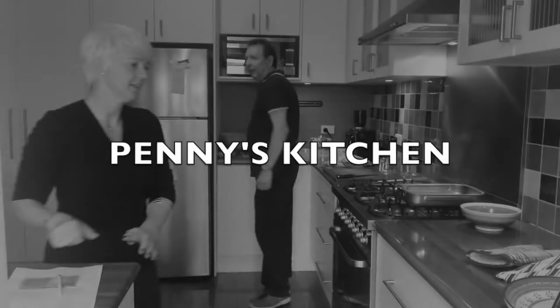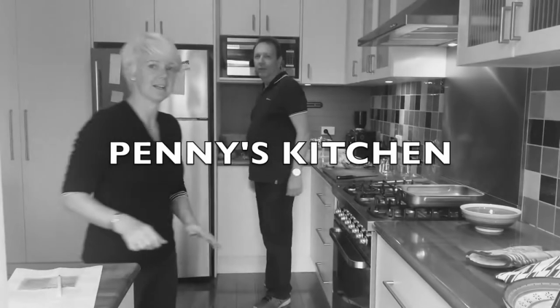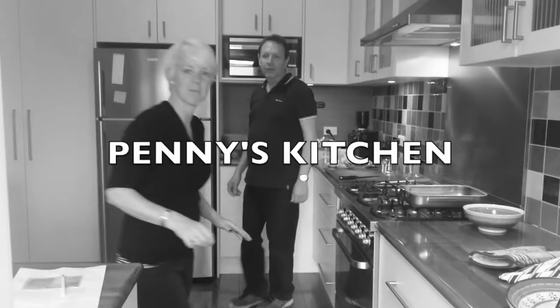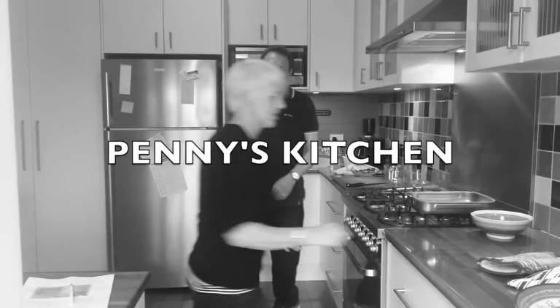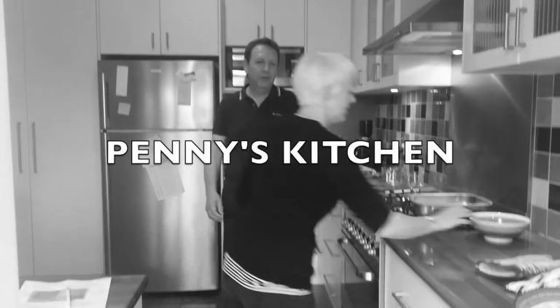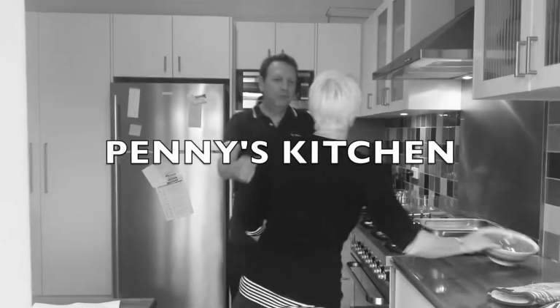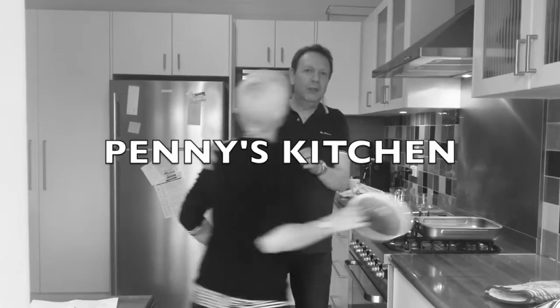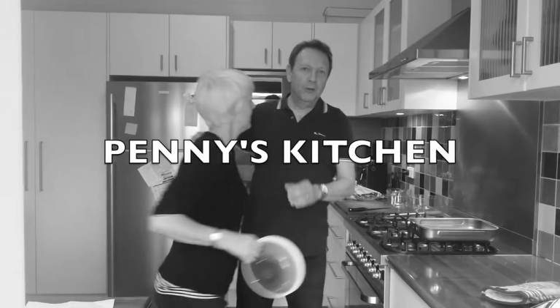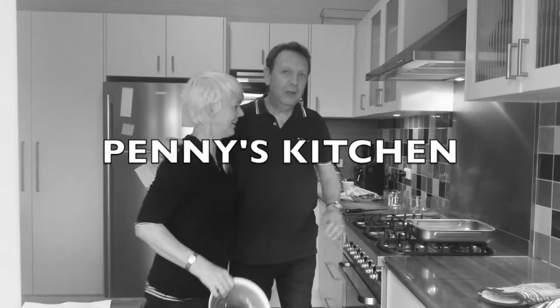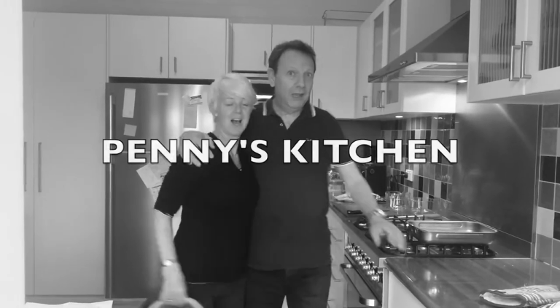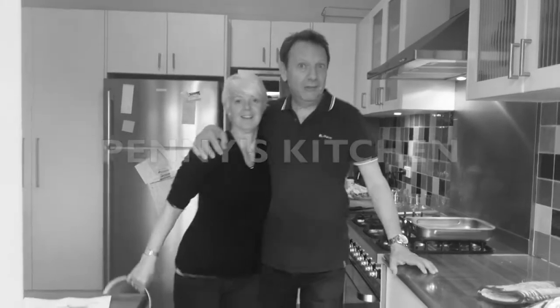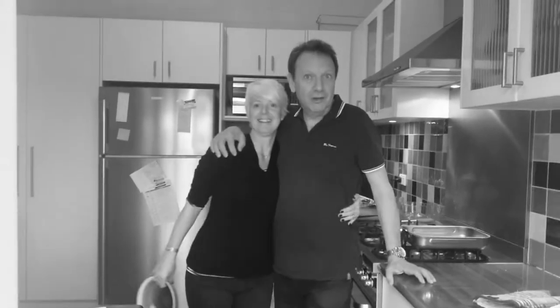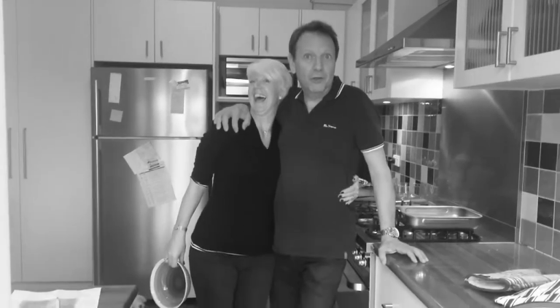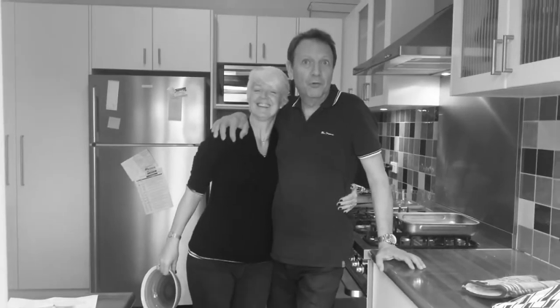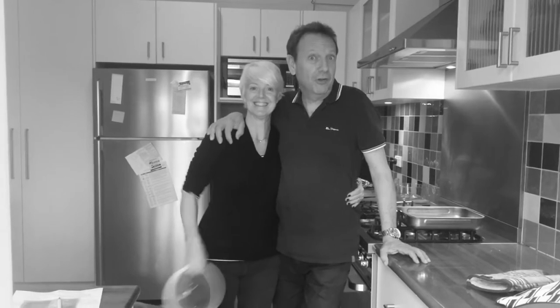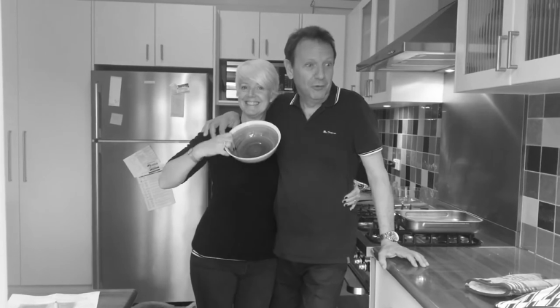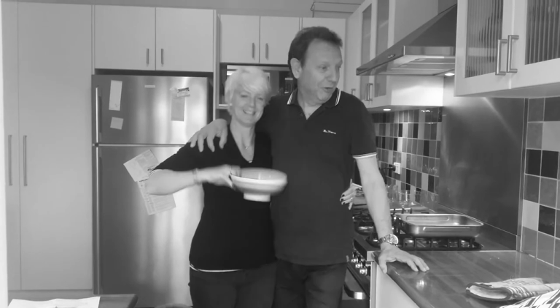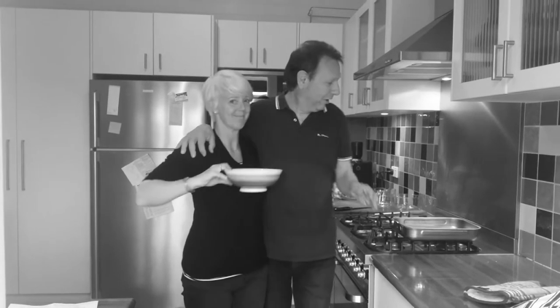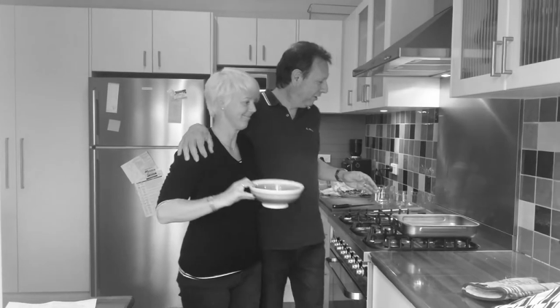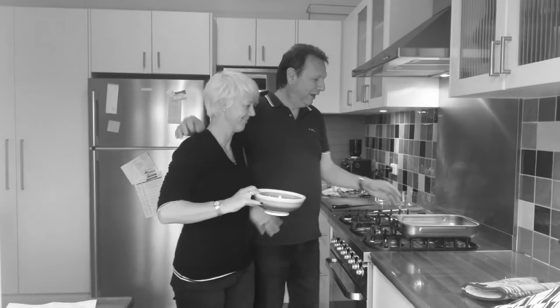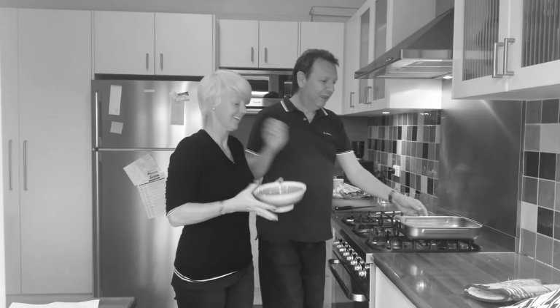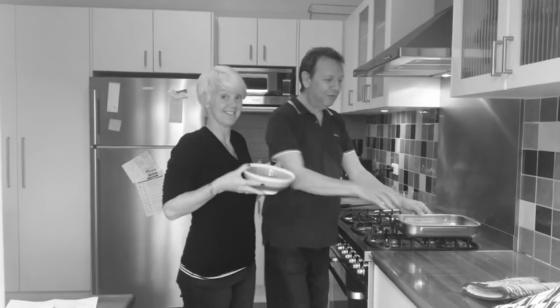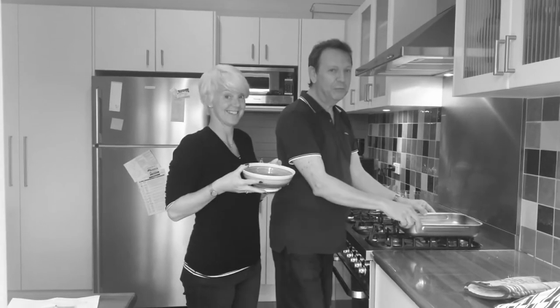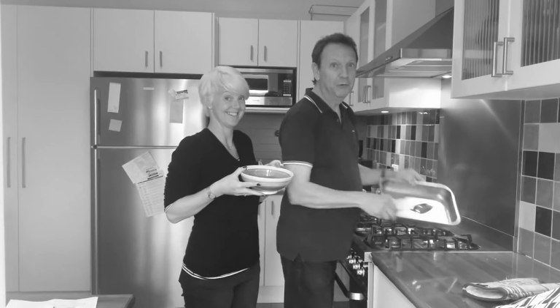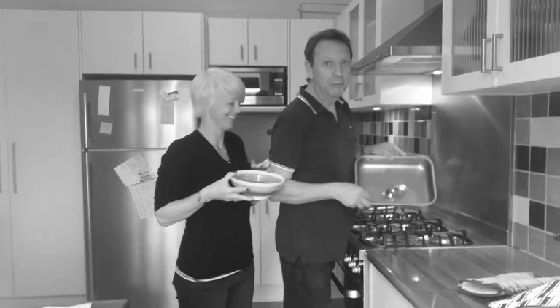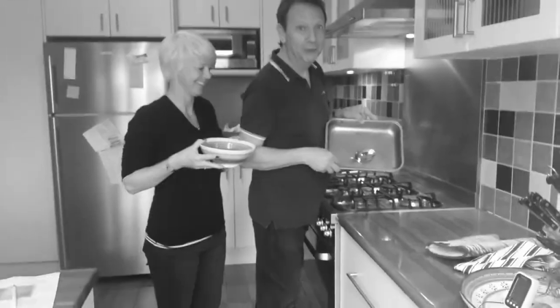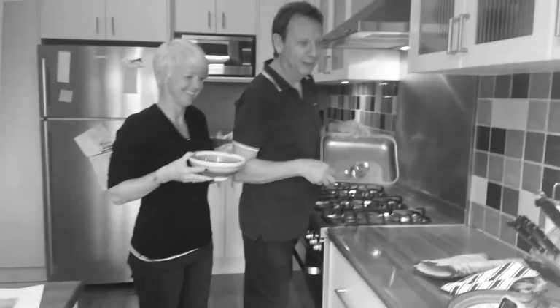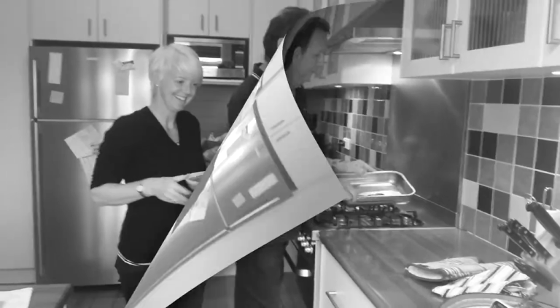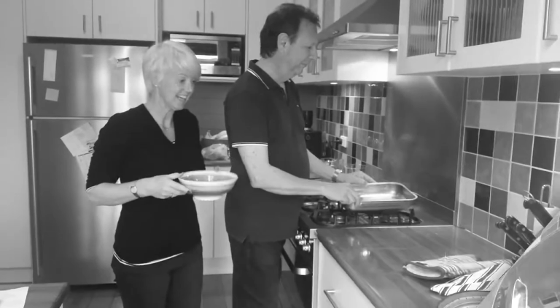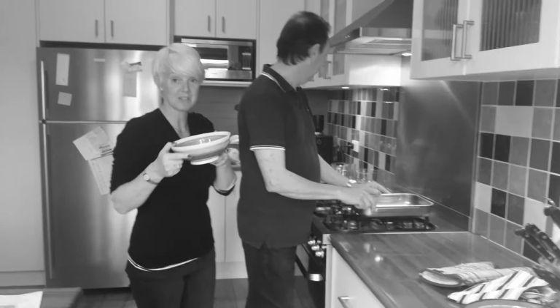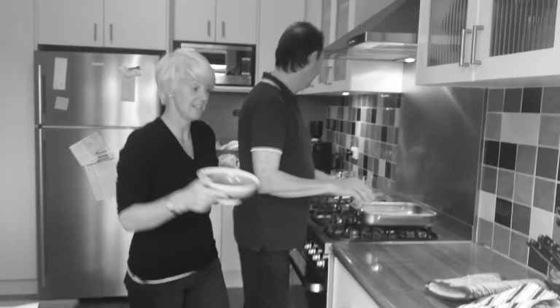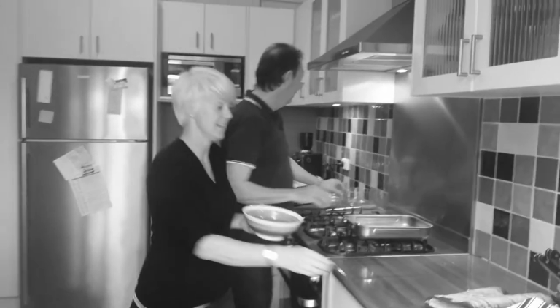I'm going to clear up the kitchen. So this morning we're in Penny's kitchen and we're going to cook risotto. You can see here the finished product which we prepared earlier. And it was delicious.